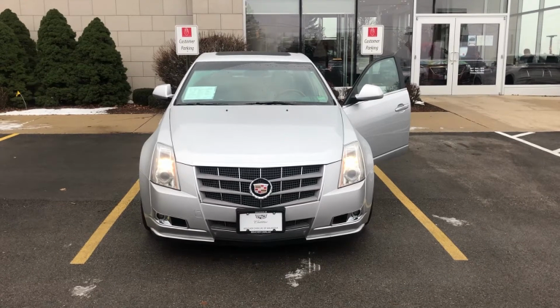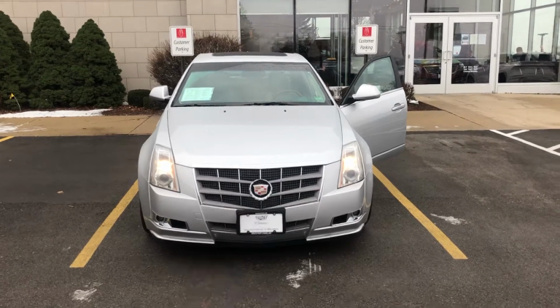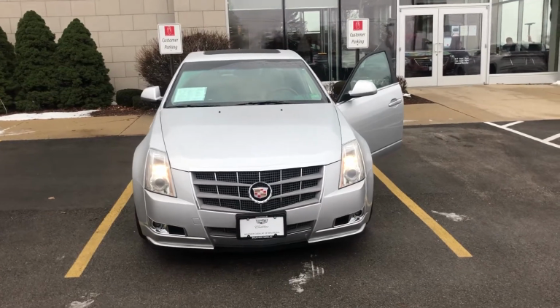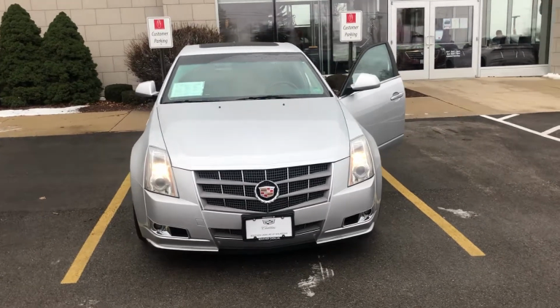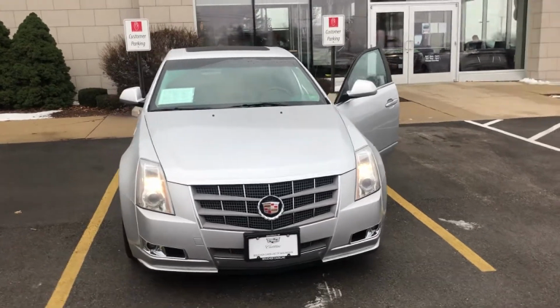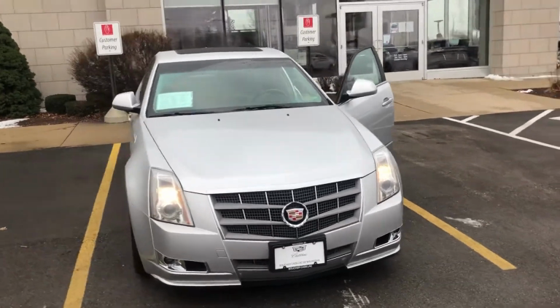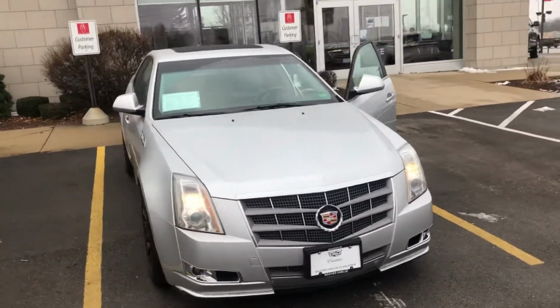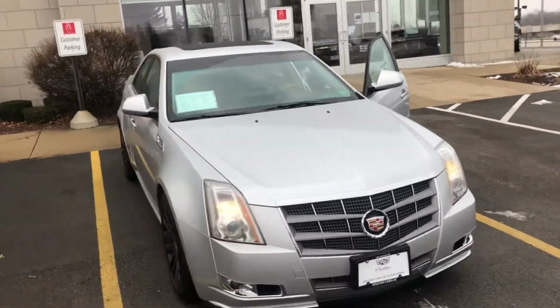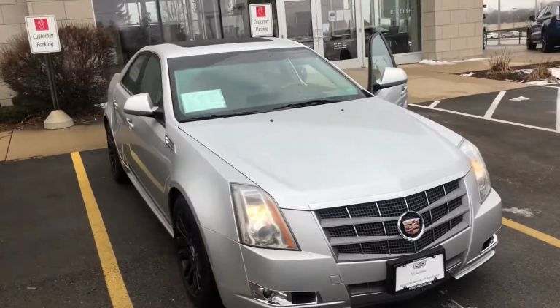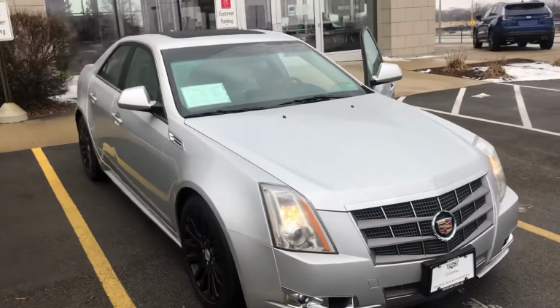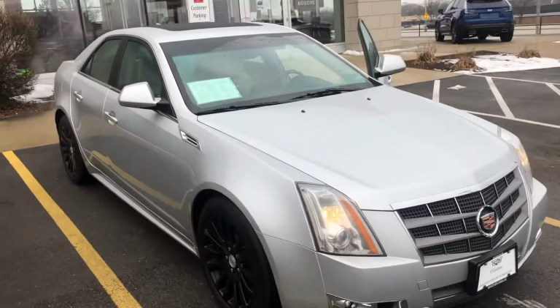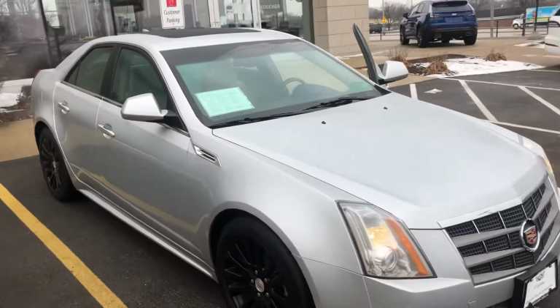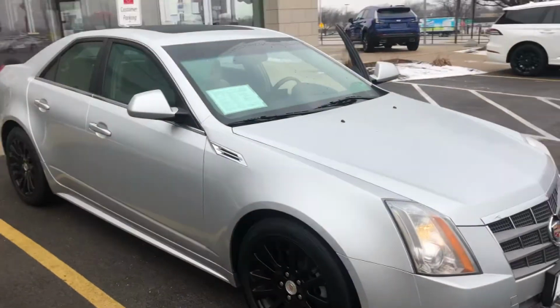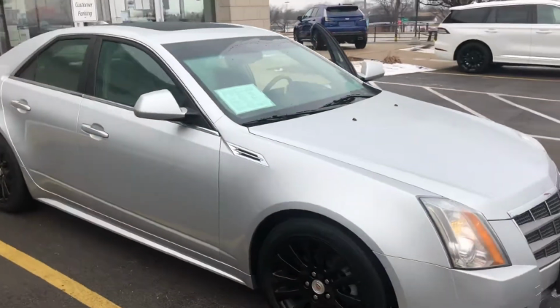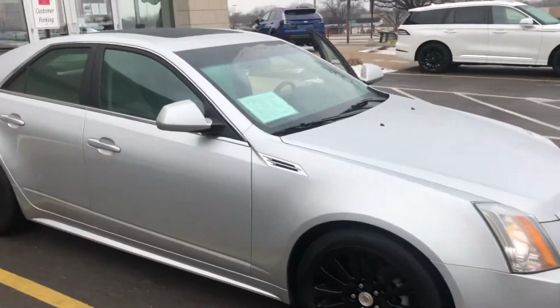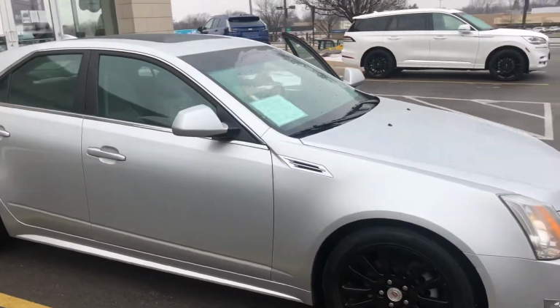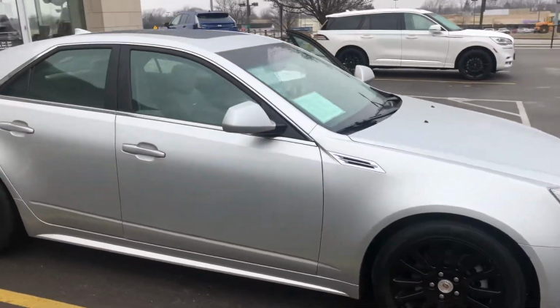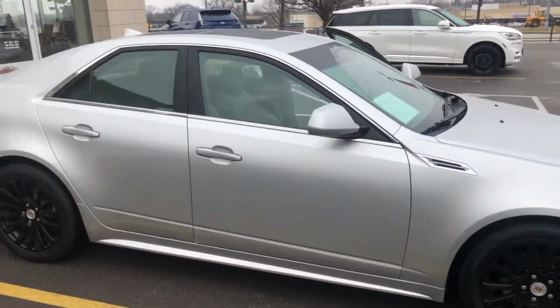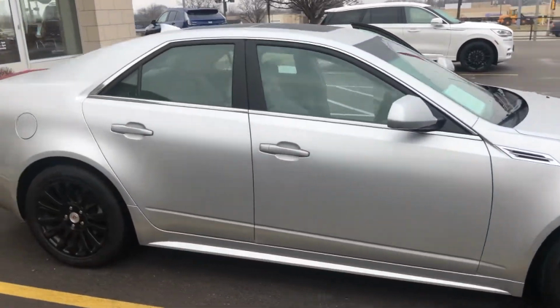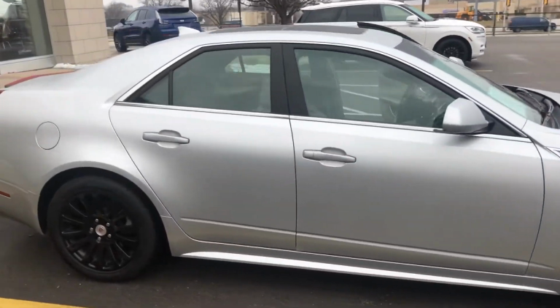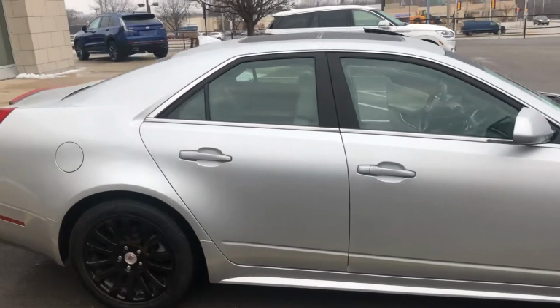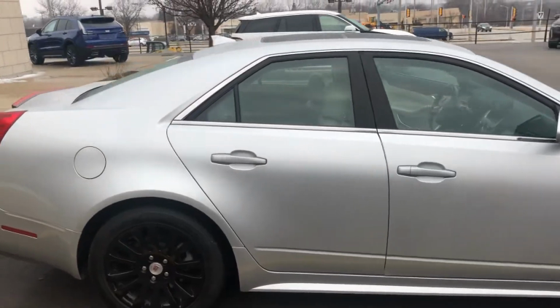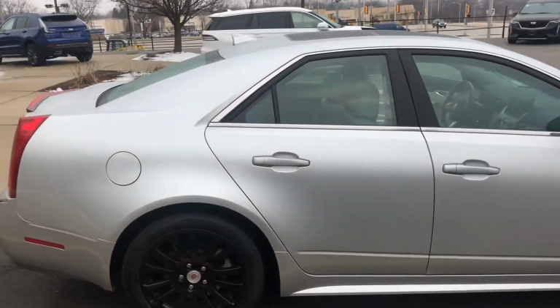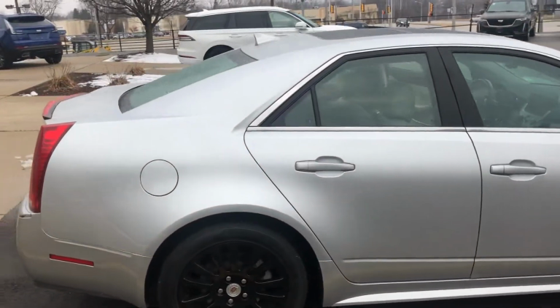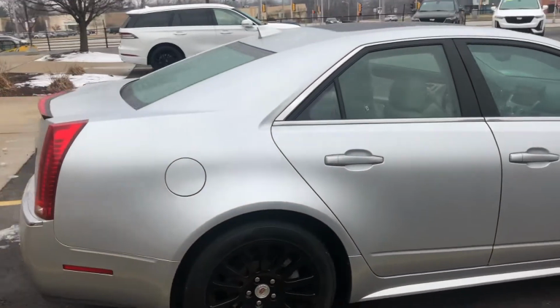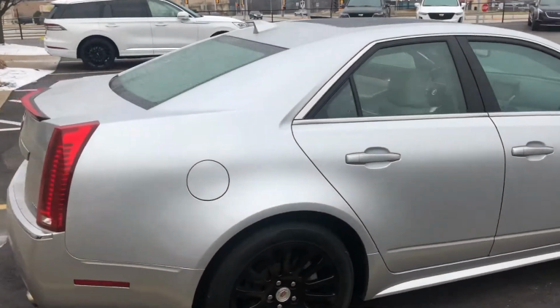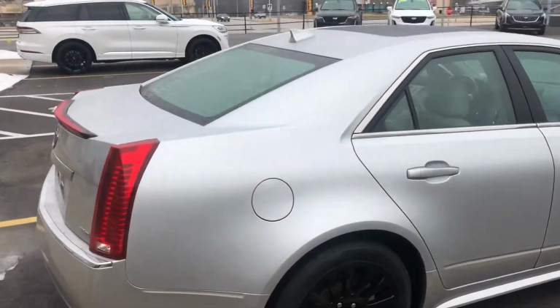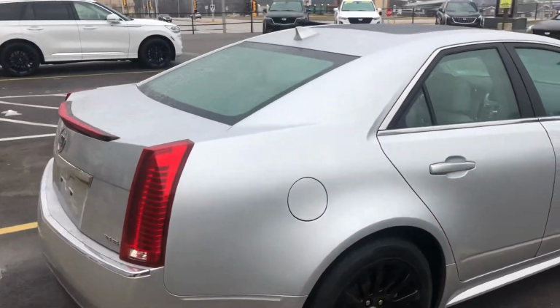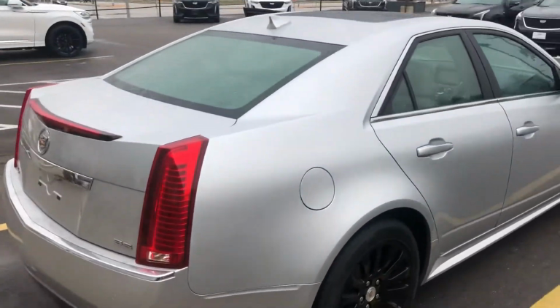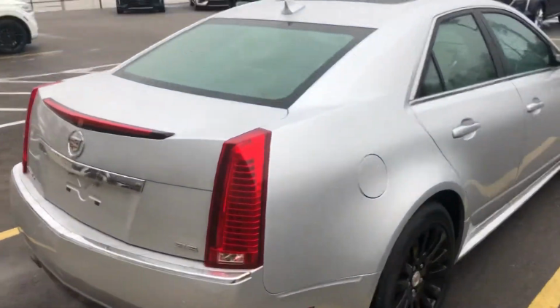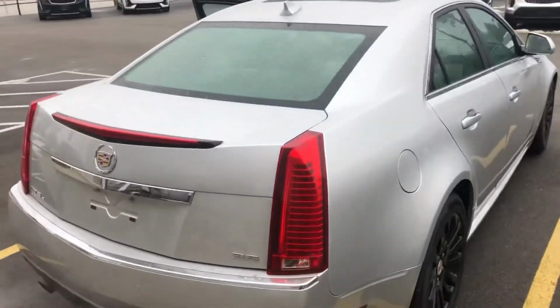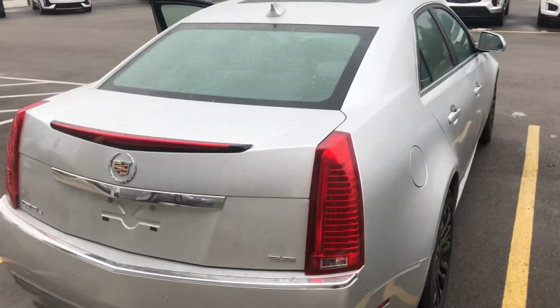Hi Rich, Ryan from Boucher Cadillac giving you a closer look at the 2010 Cadillac CTS that you acquired on. This one's in a radiant silver. It's got the black wheels on it — looks like a powder coat — which are in good shape. The exterior looks like it's in good shape as well.